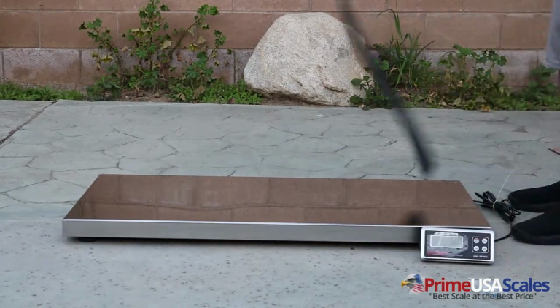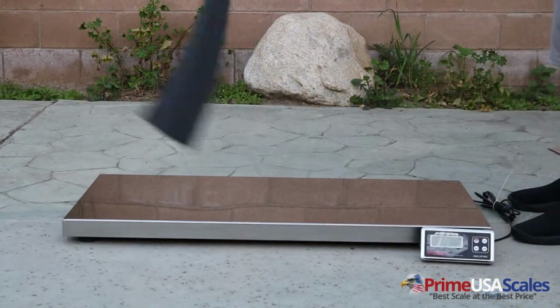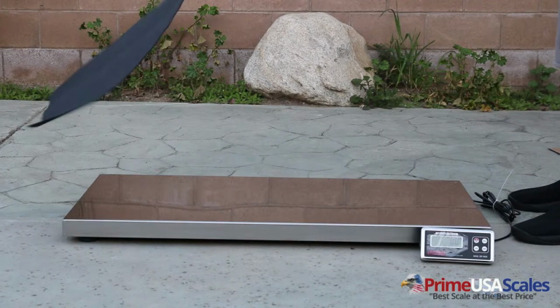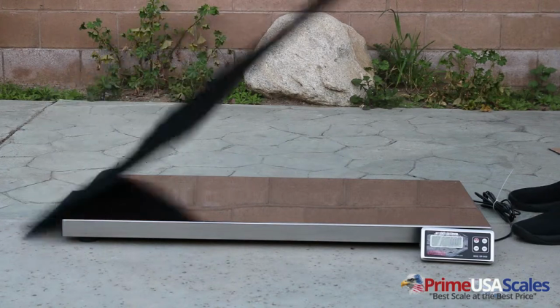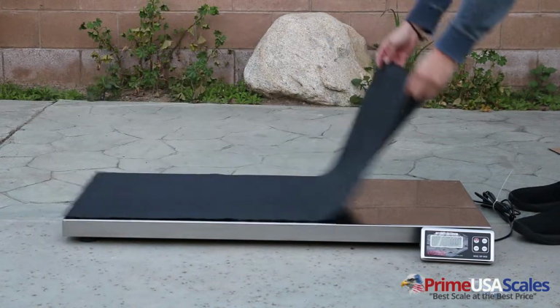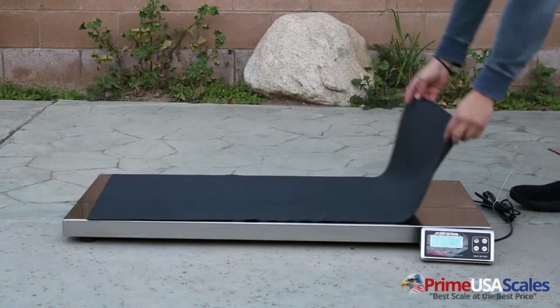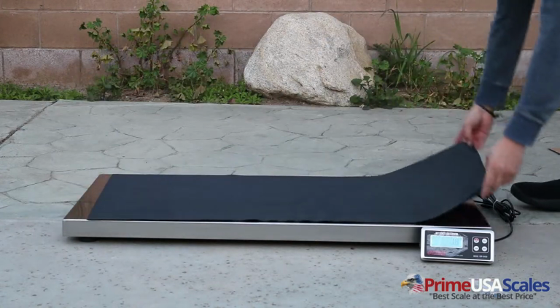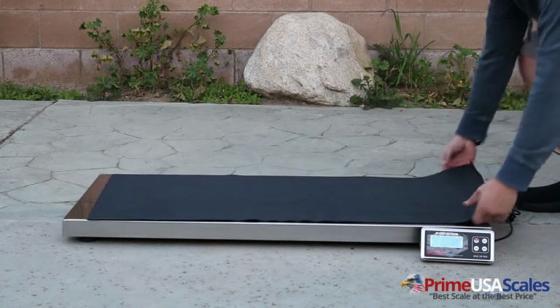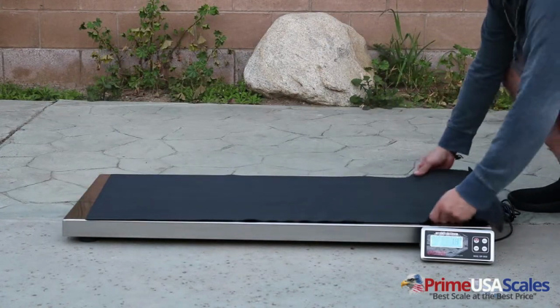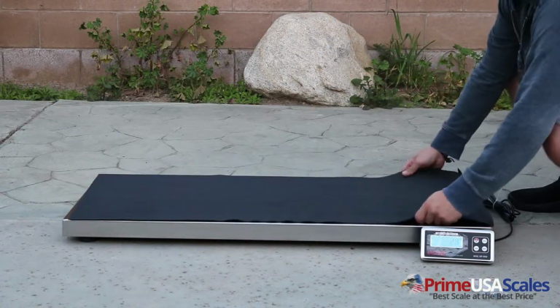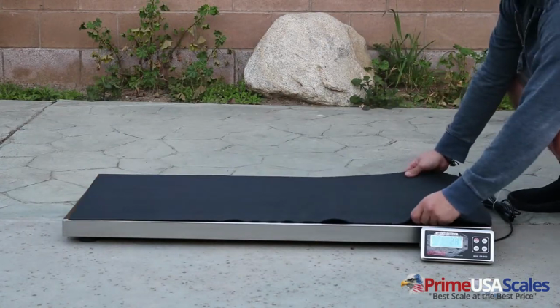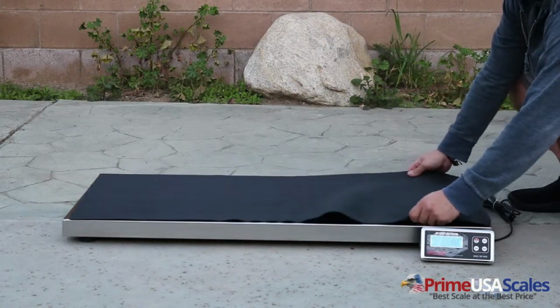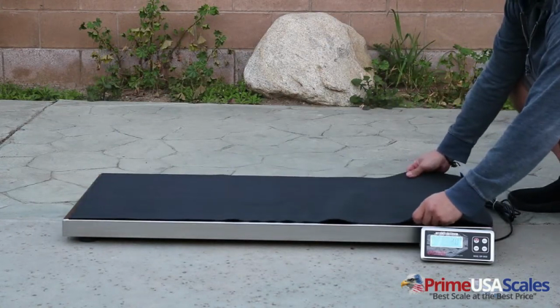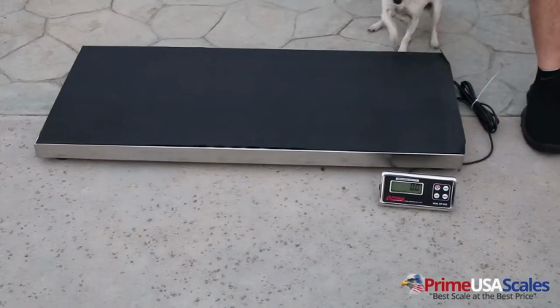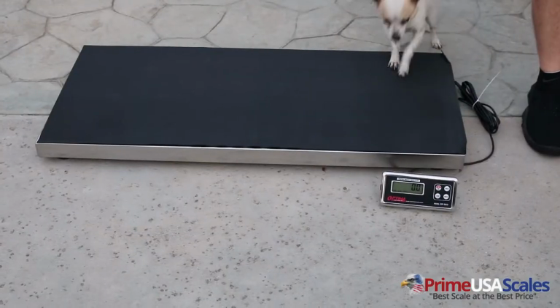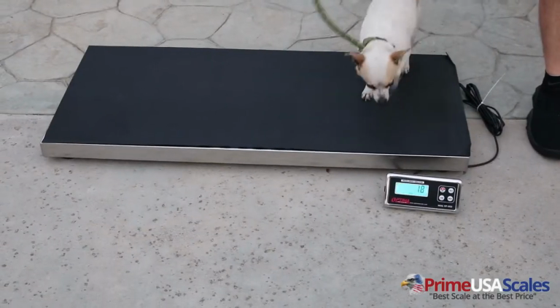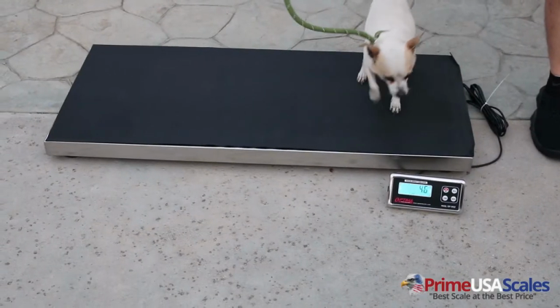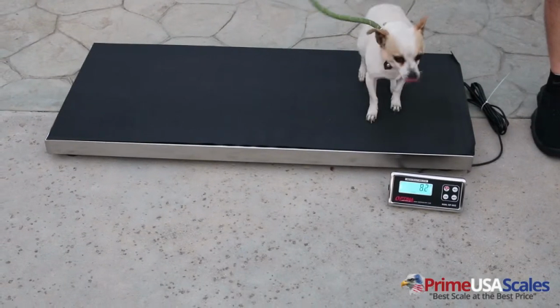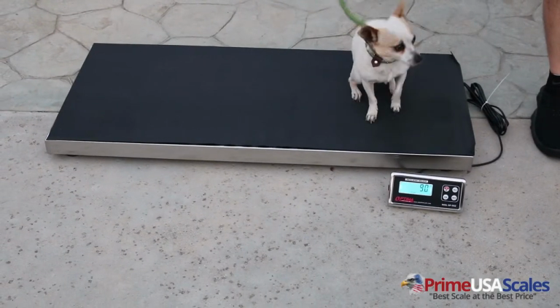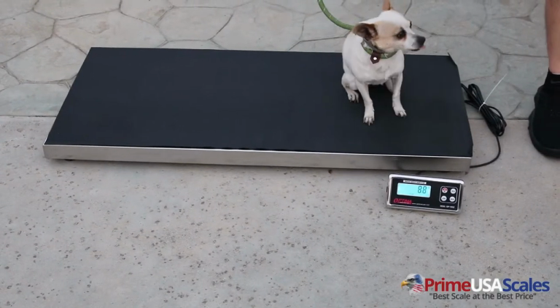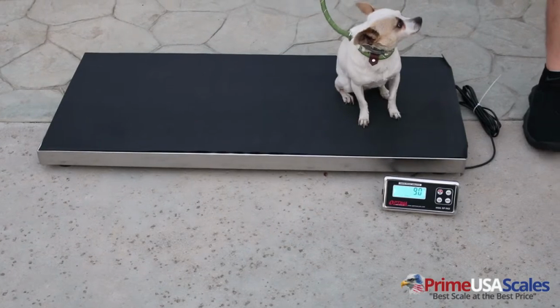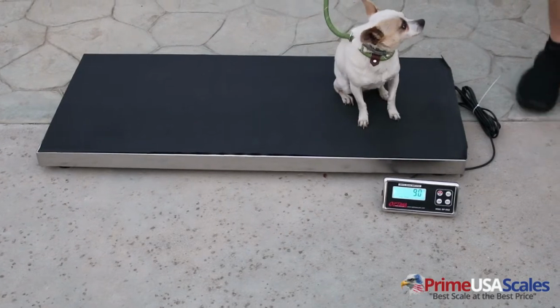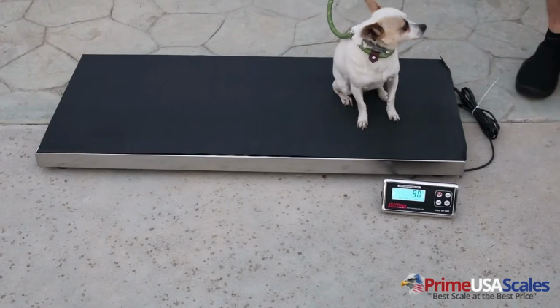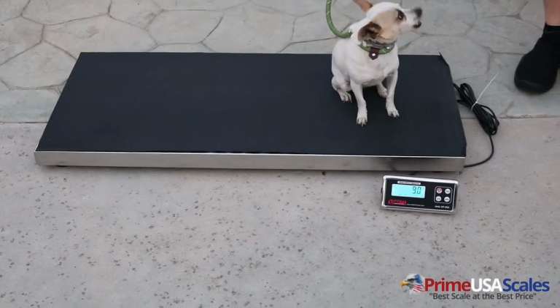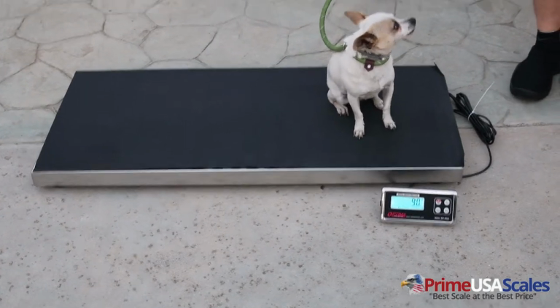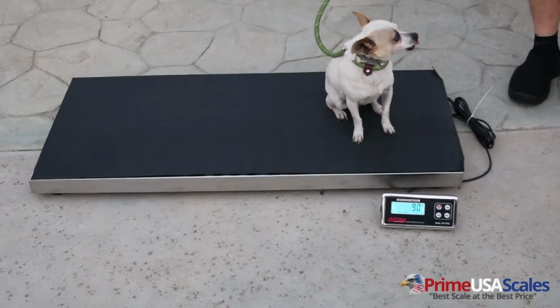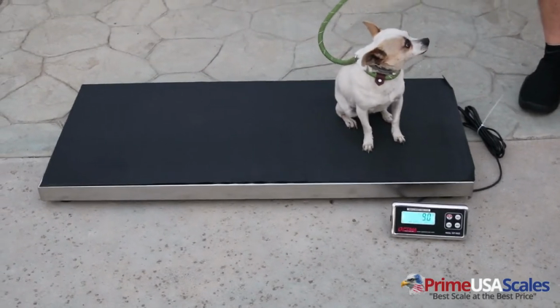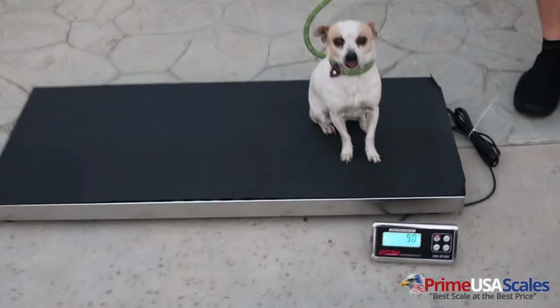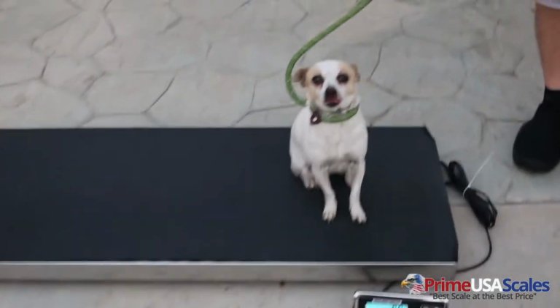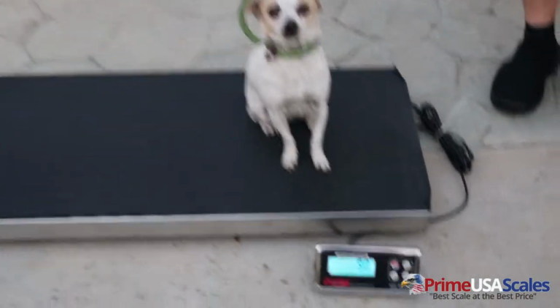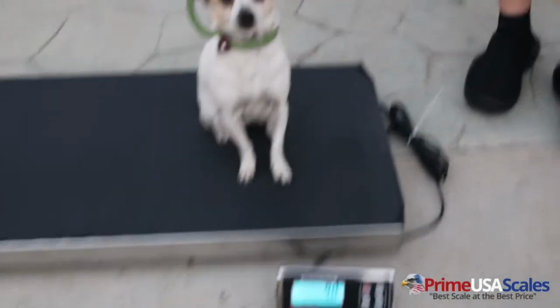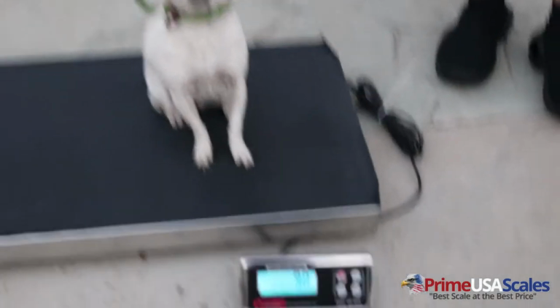The platform measures 43 inches long, 20 inches wide, has a 2 inch height, and it comes with our backlight LCD digital display.